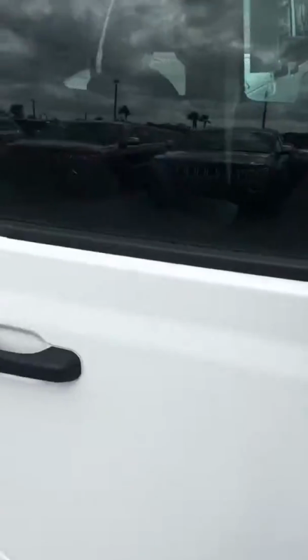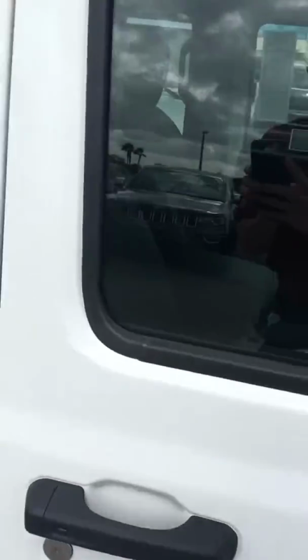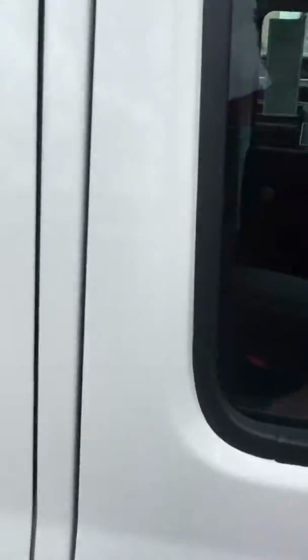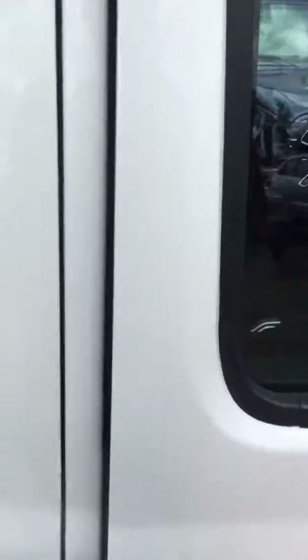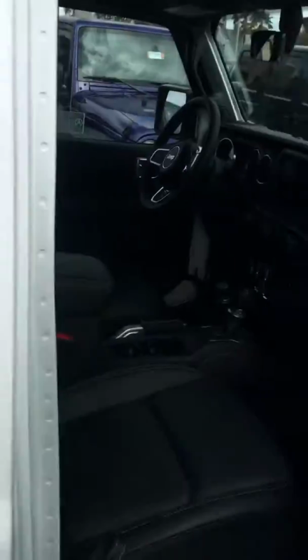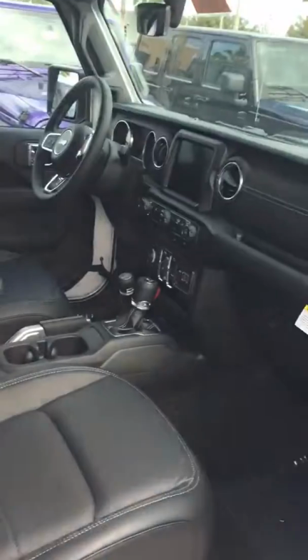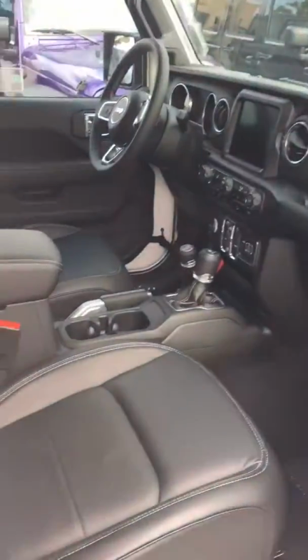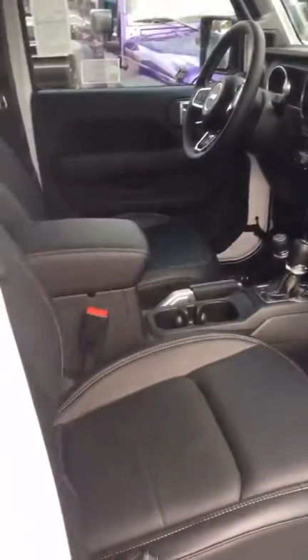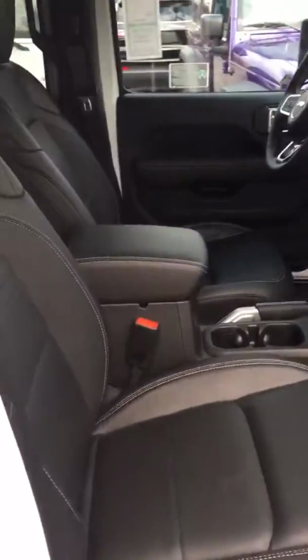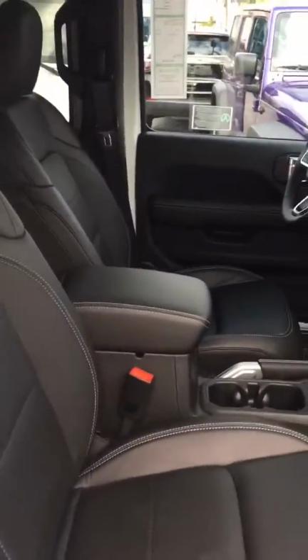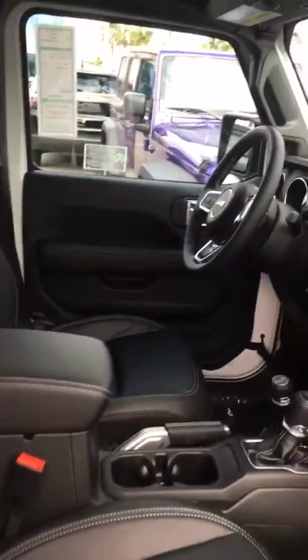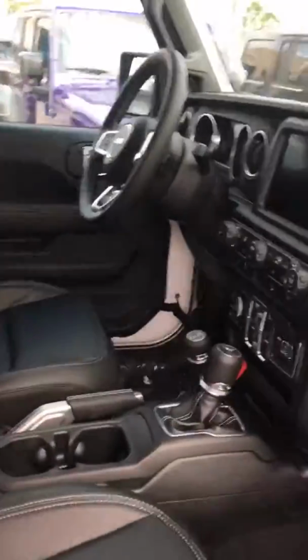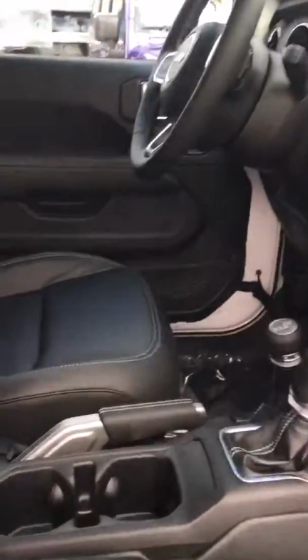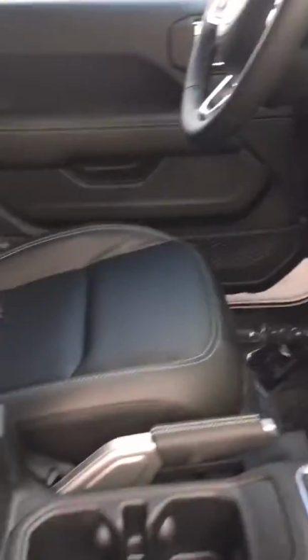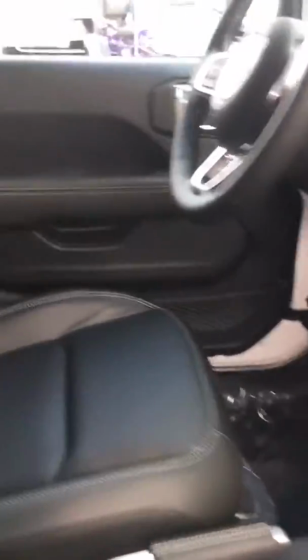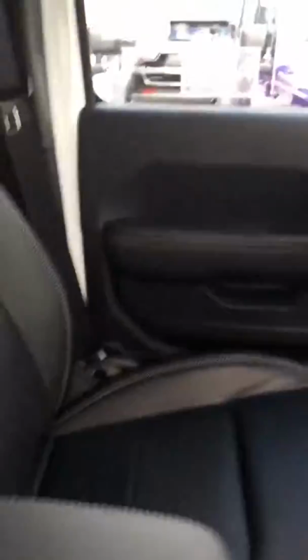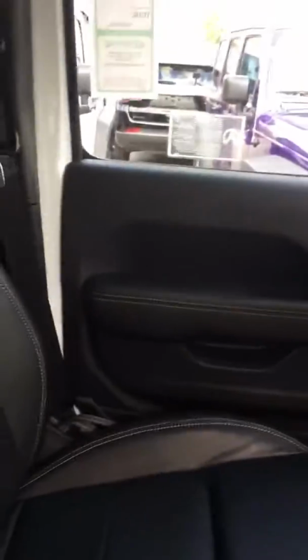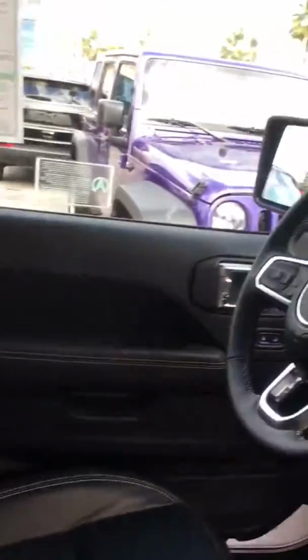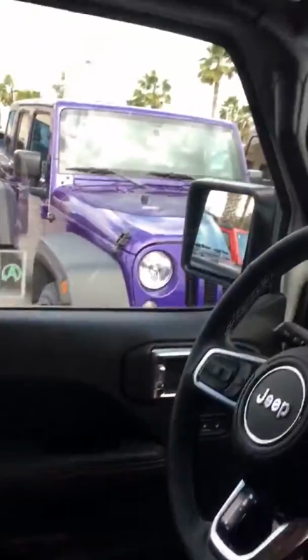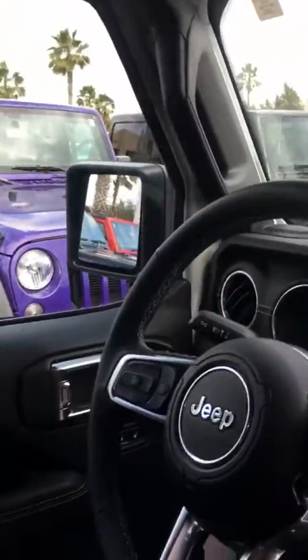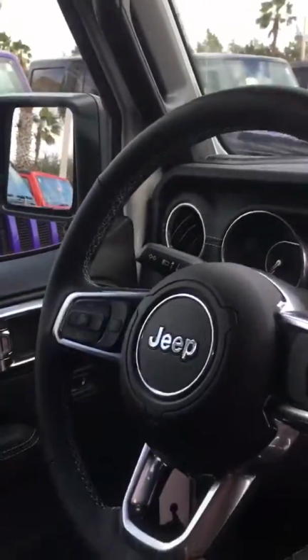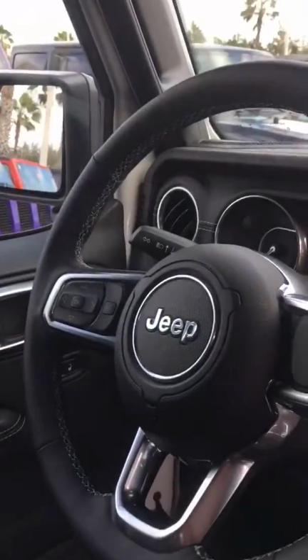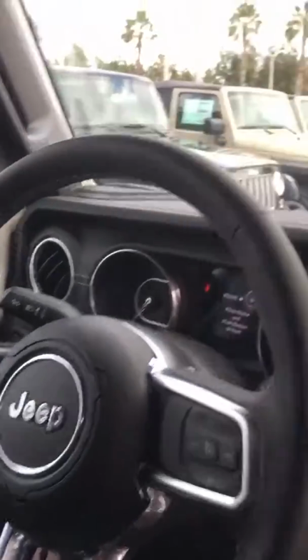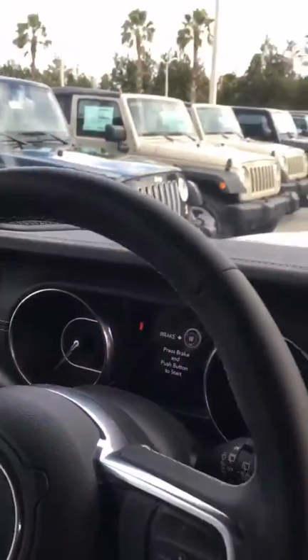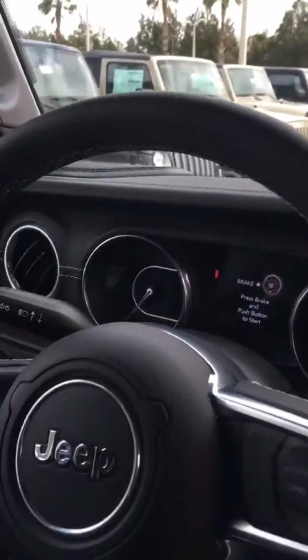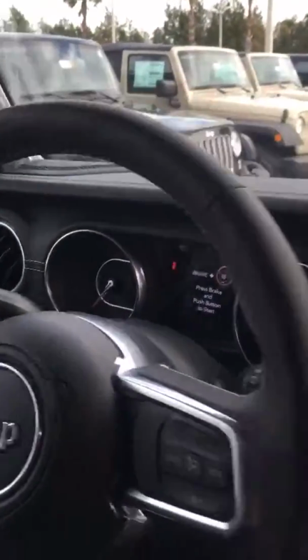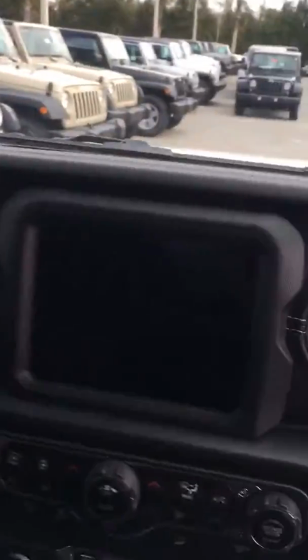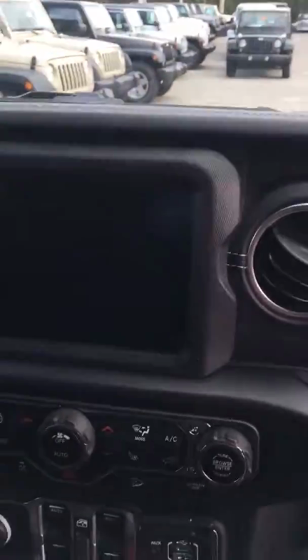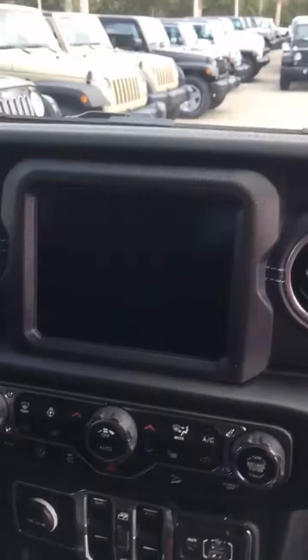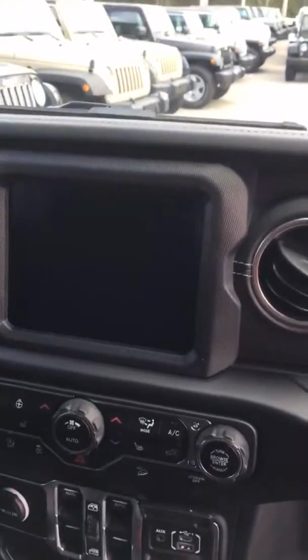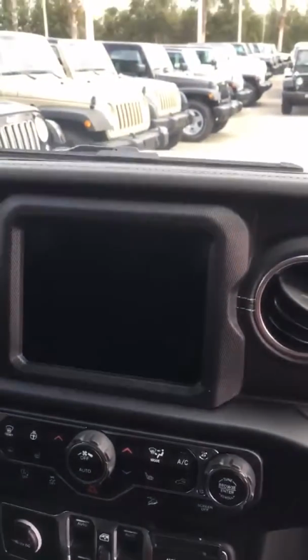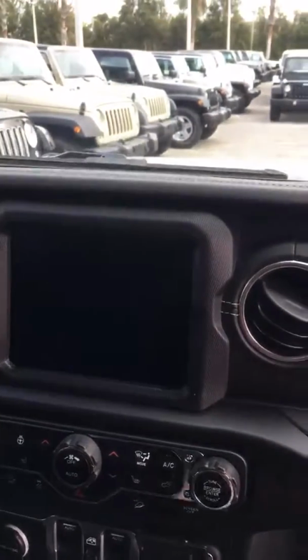Take a look inside if you haven't seen one already. Redesigned top to bottom, all new. It looks amazing inside. You've got the leather seats, you've got the new steering wheel design, and you've got the big touchscreen control ahead of you as well.